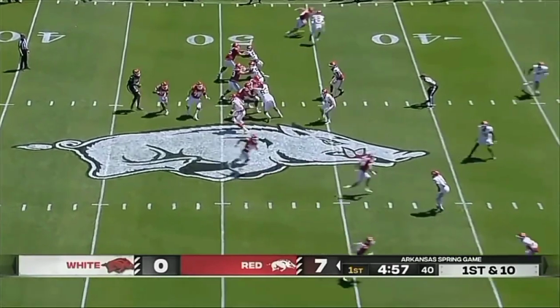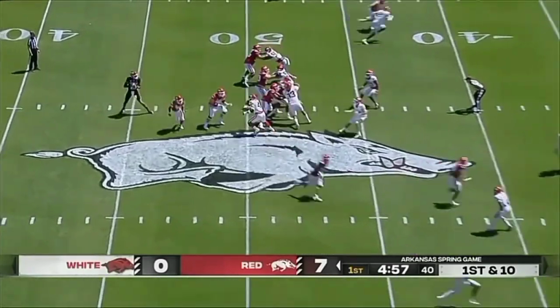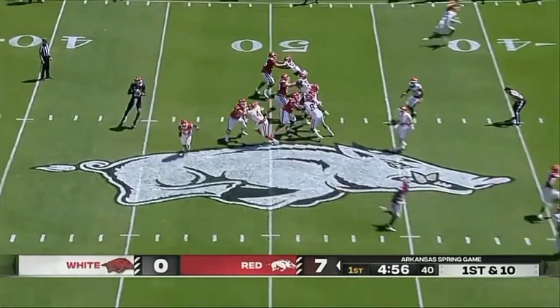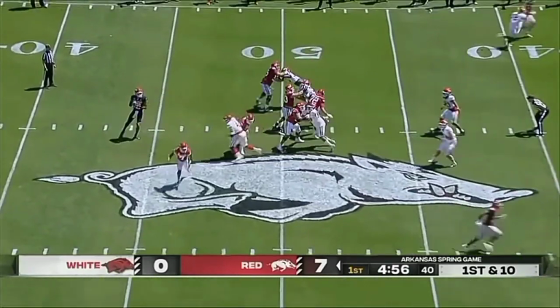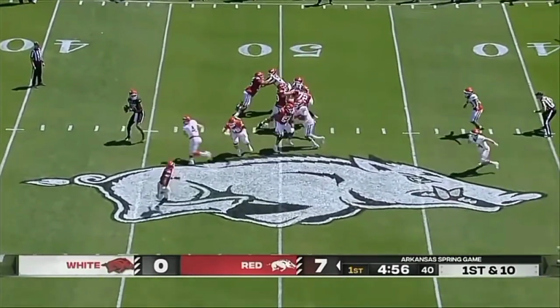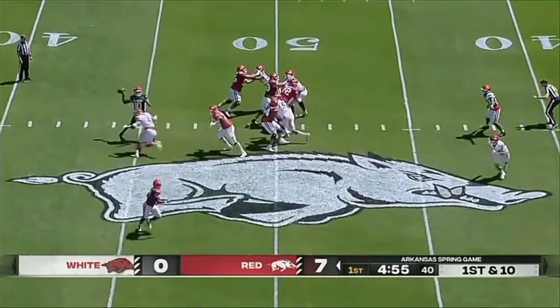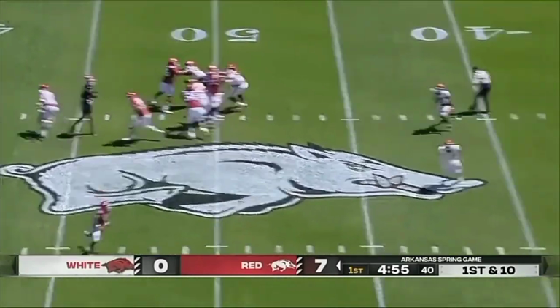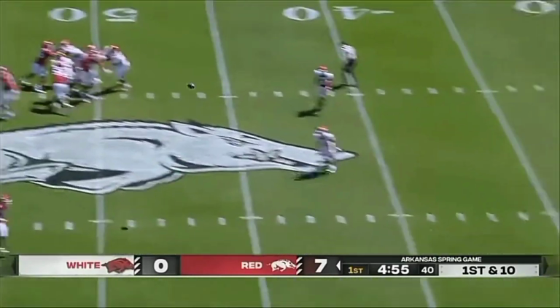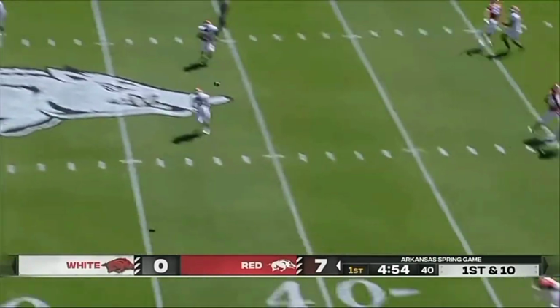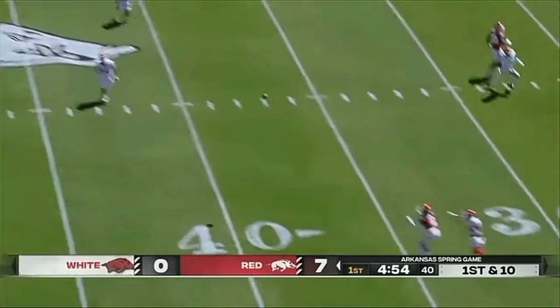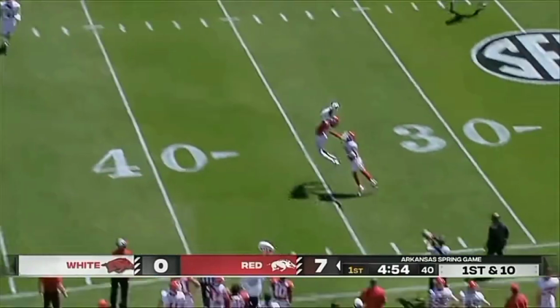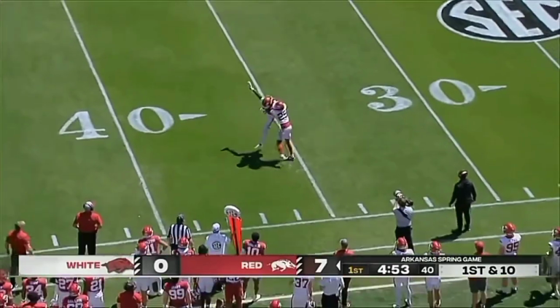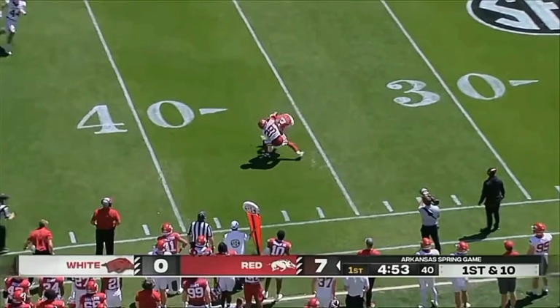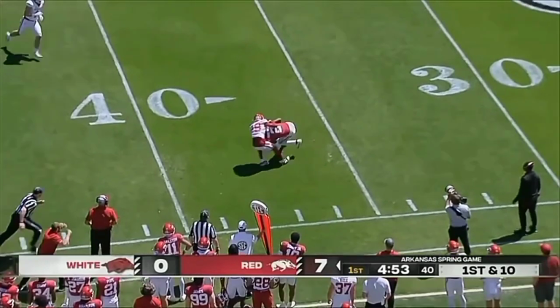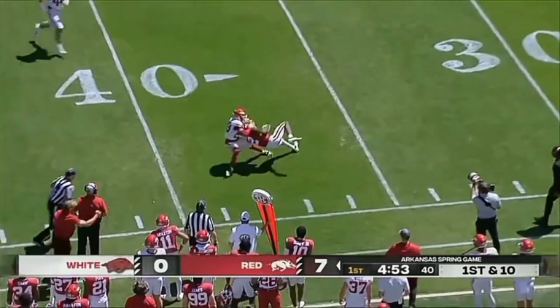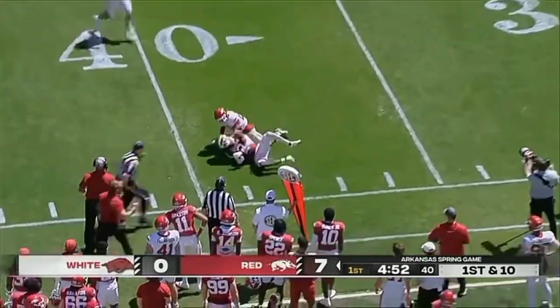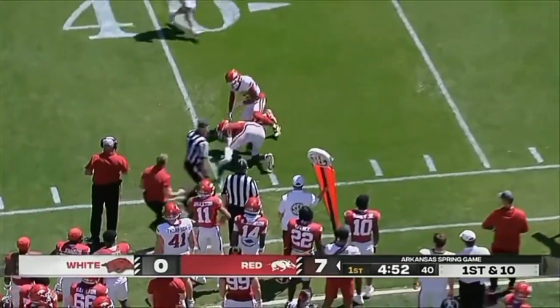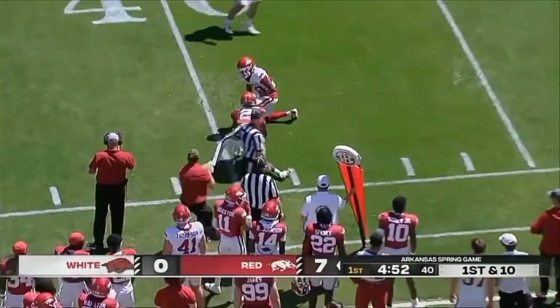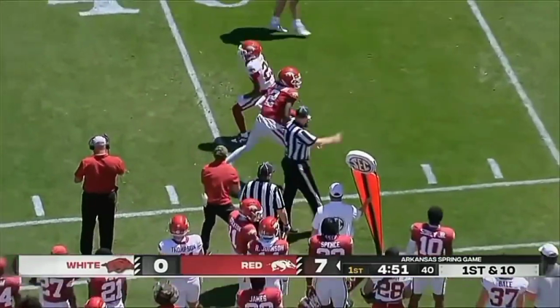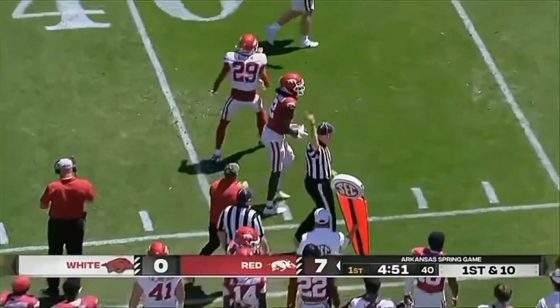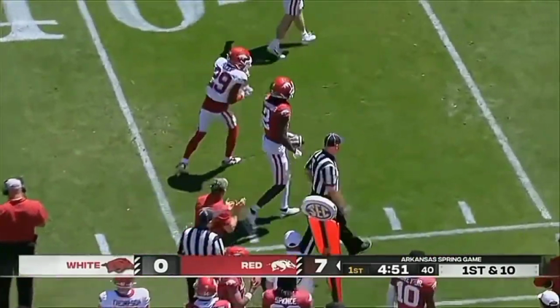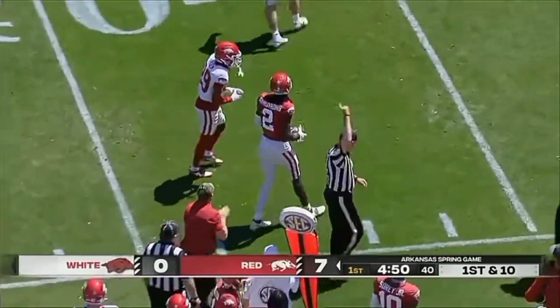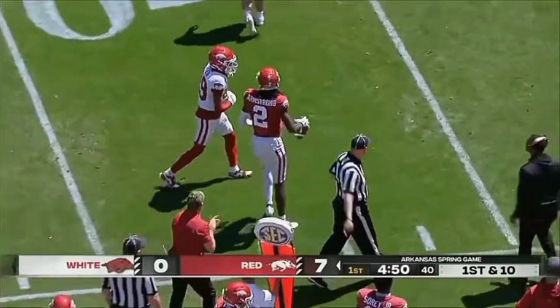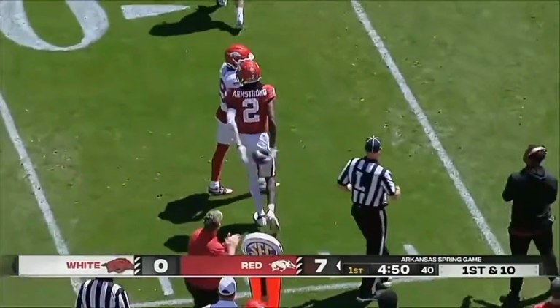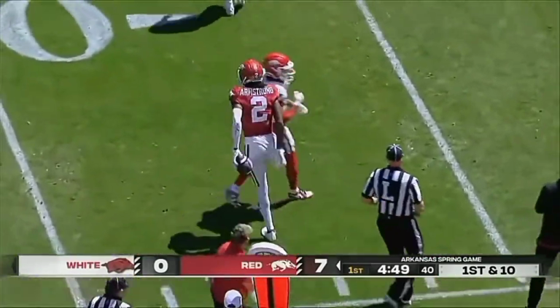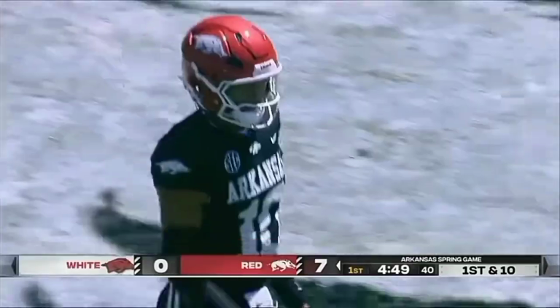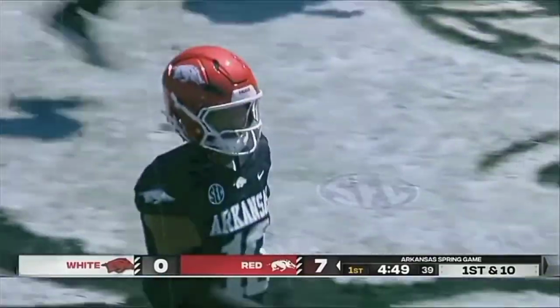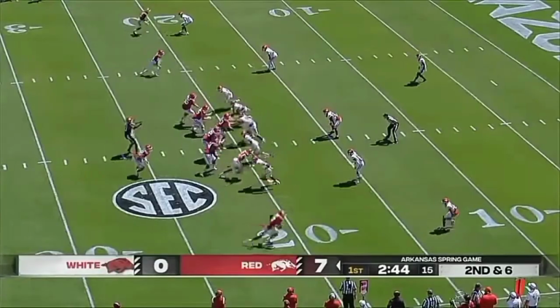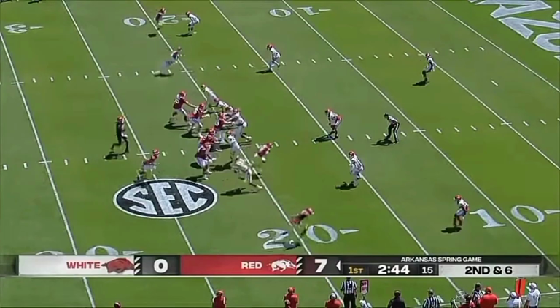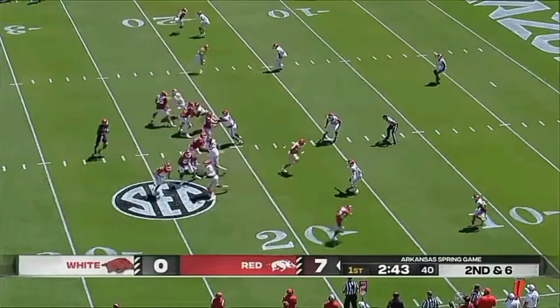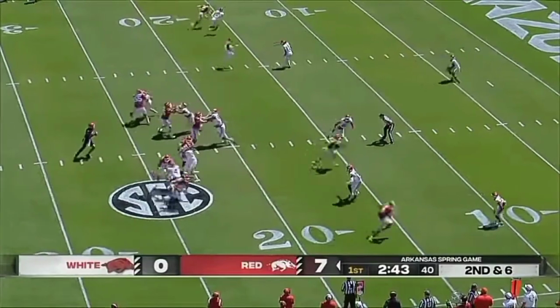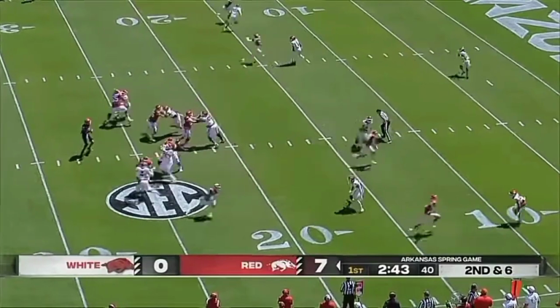It's not easy to be a head coach any time, especially these days. That's a strong throw to Andrew Armstrong who went up to get it. The O-line GA out there coaching.